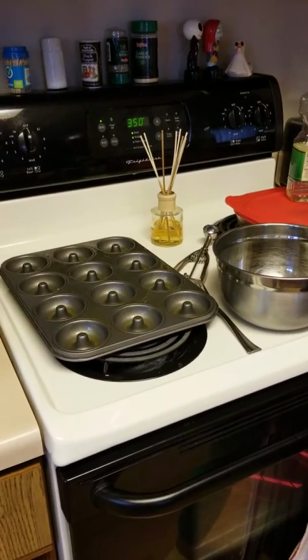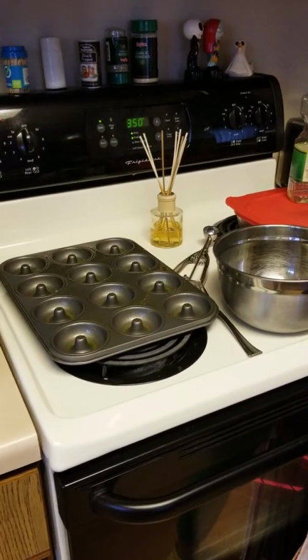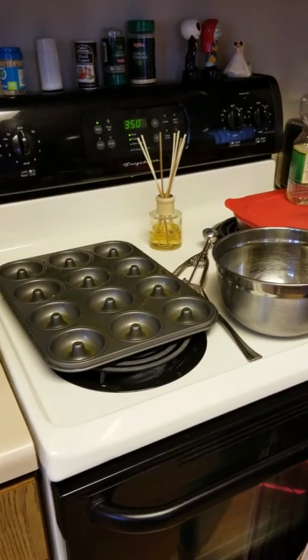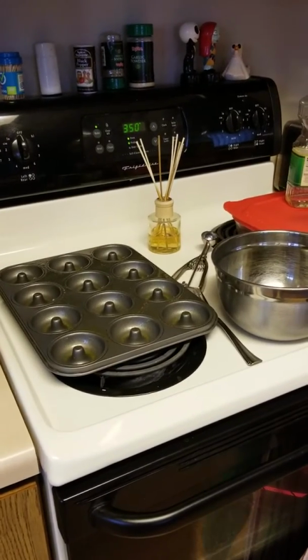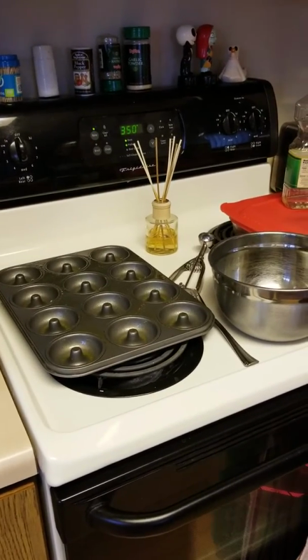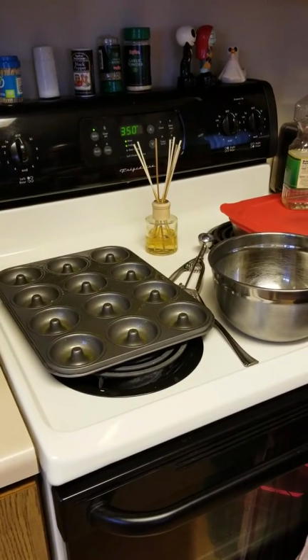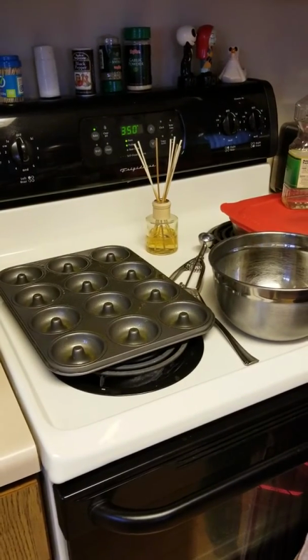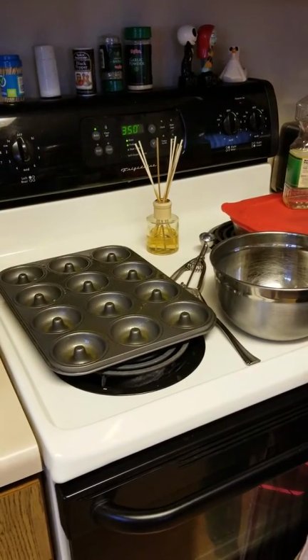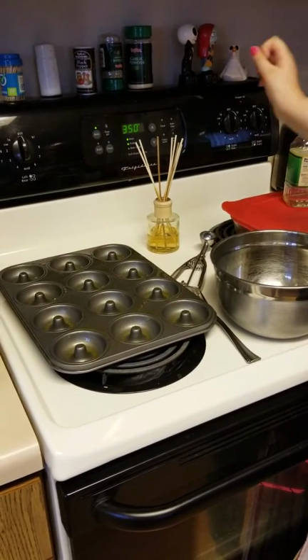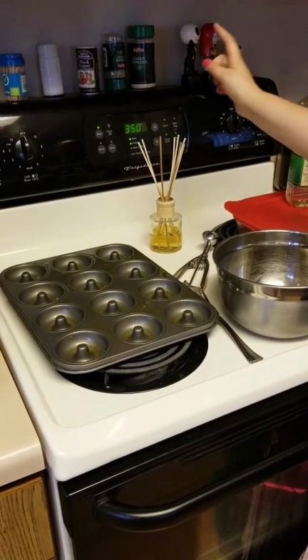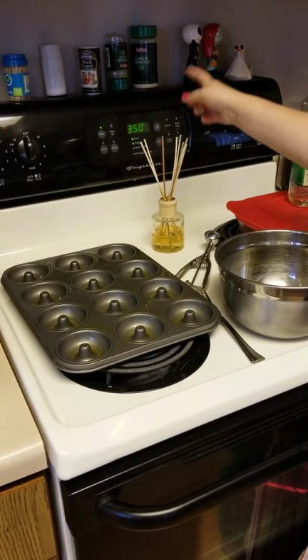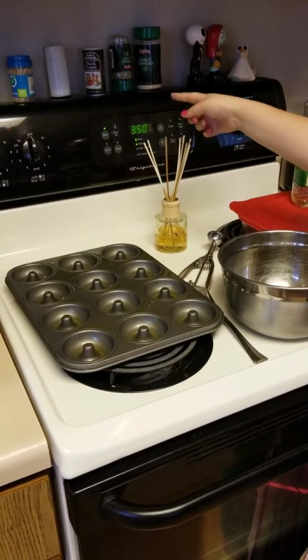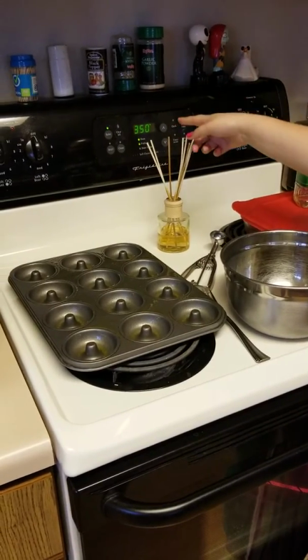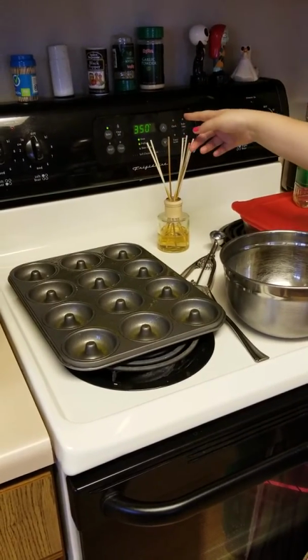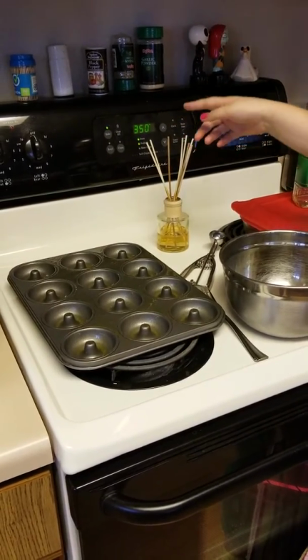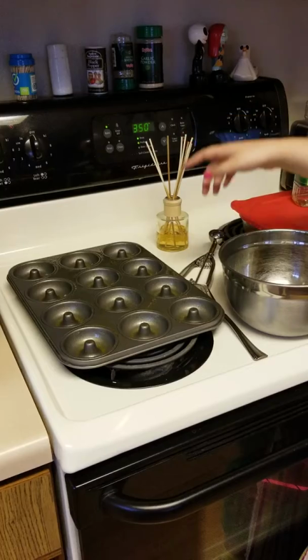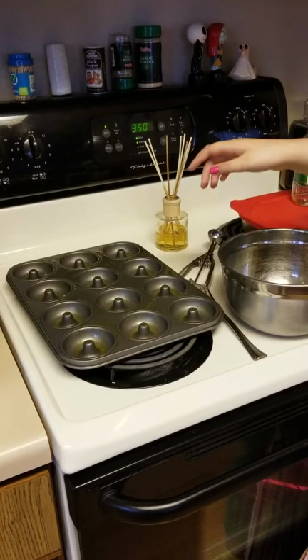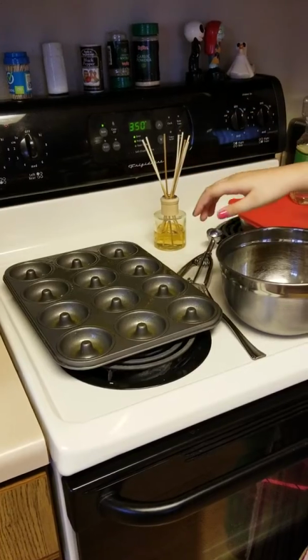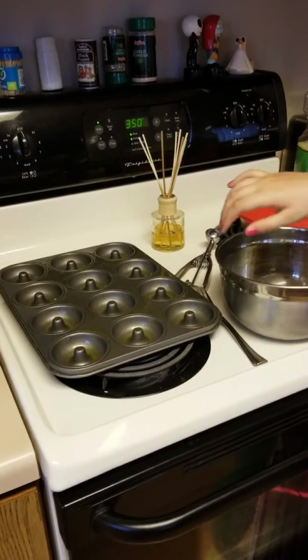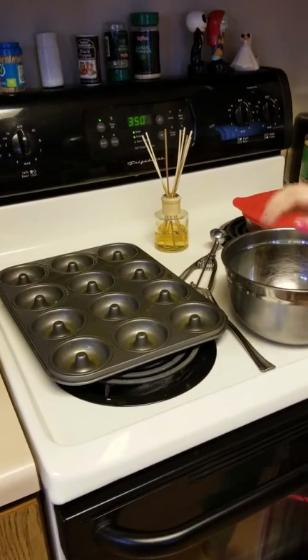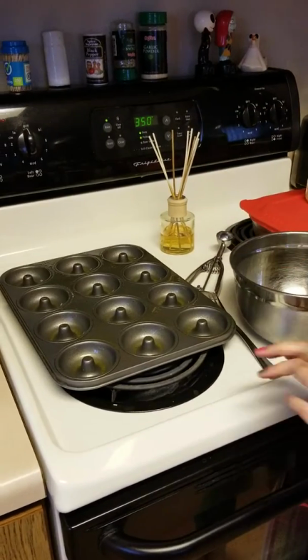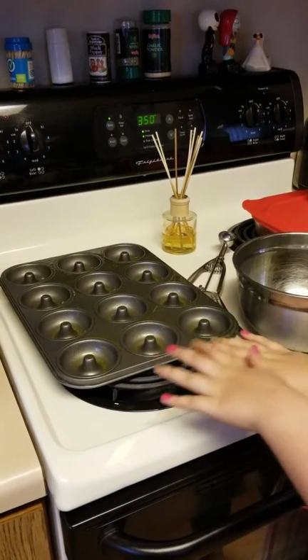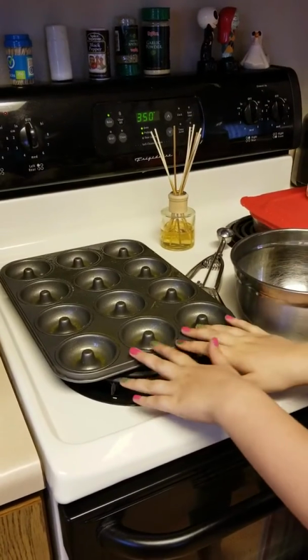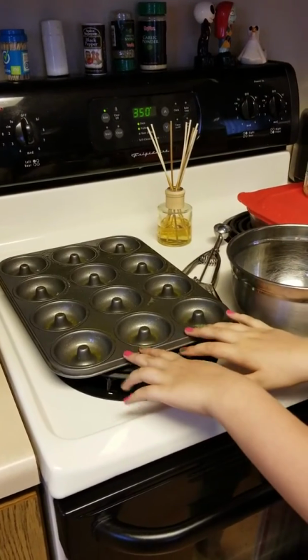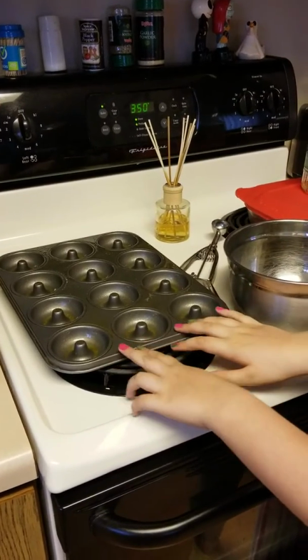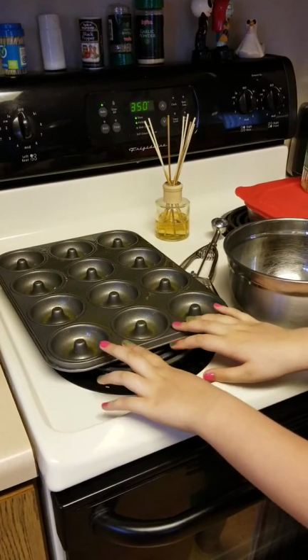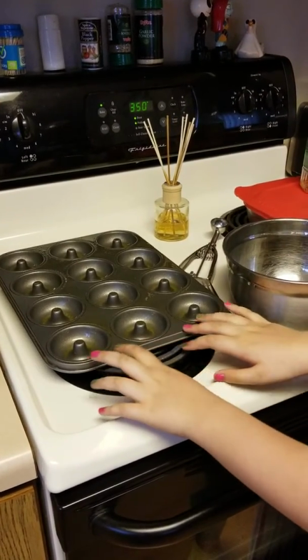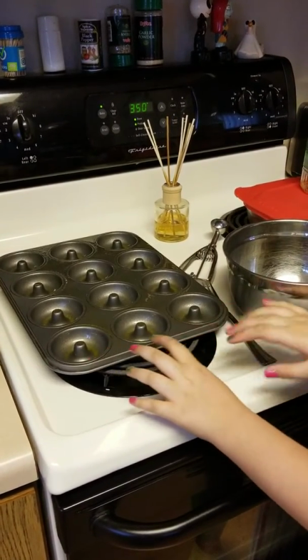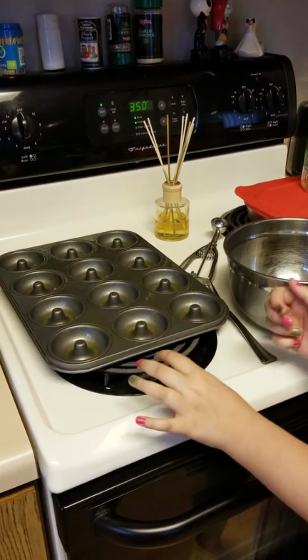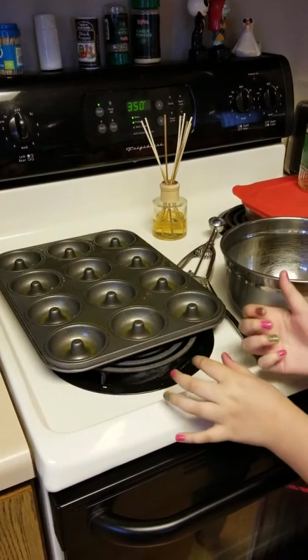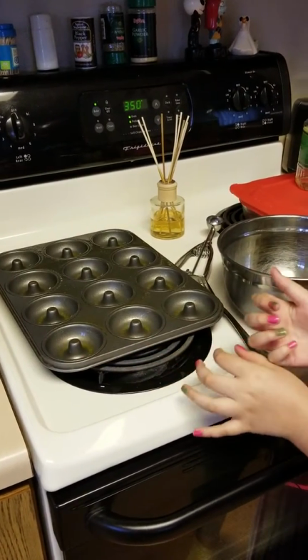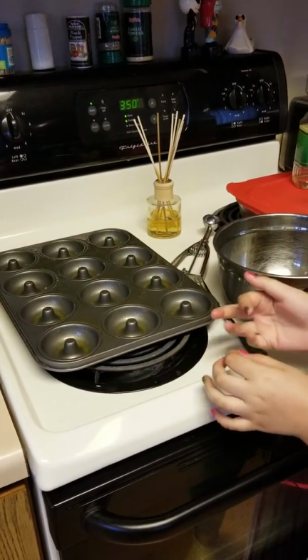So first we have to preheat the oven to 350. Next you have to grease your pan so then the cake mix does not stick.